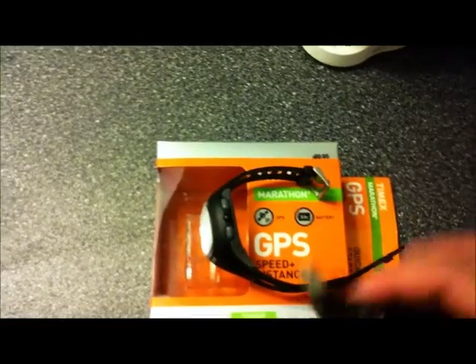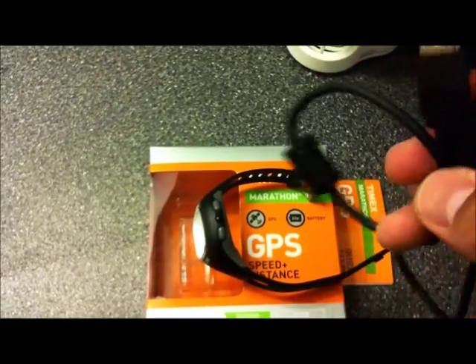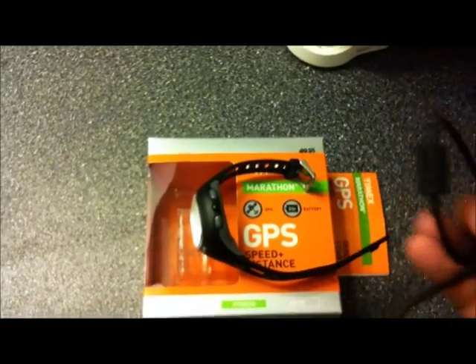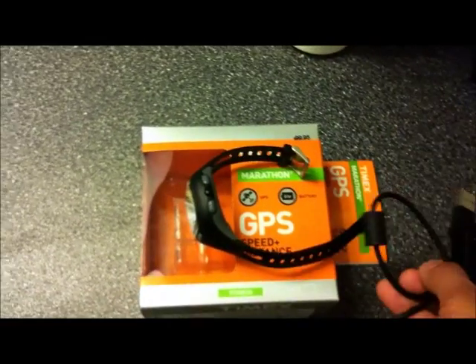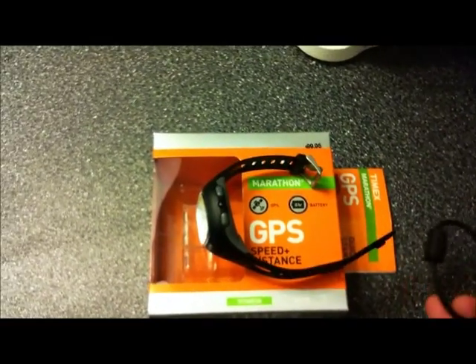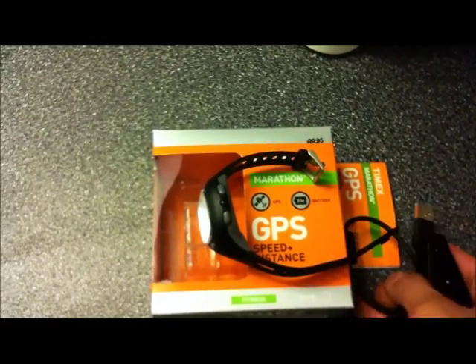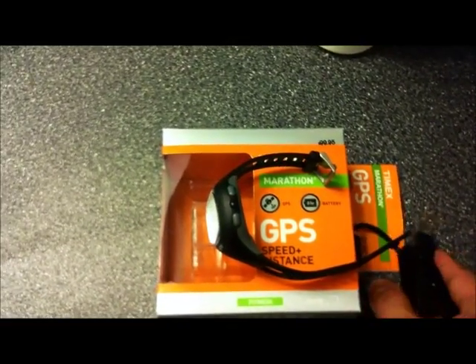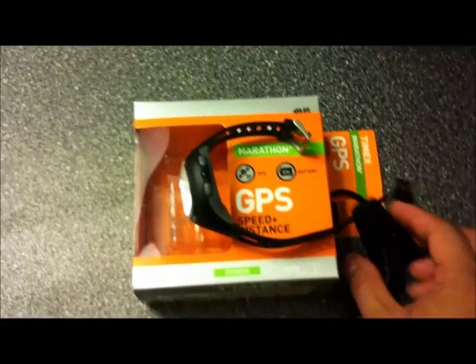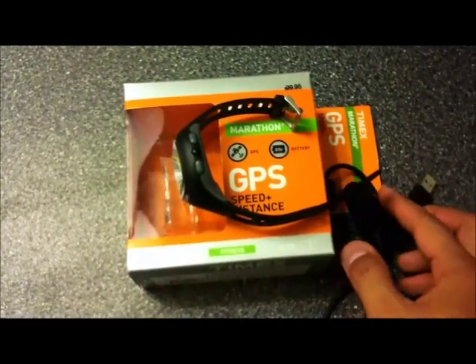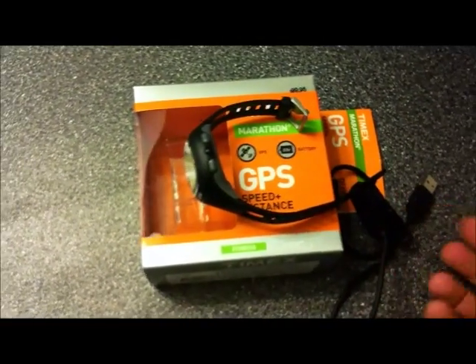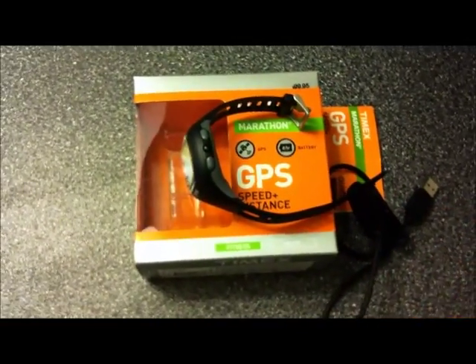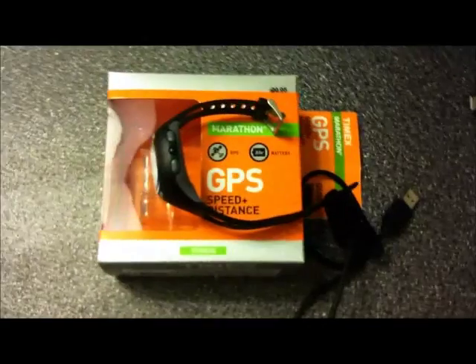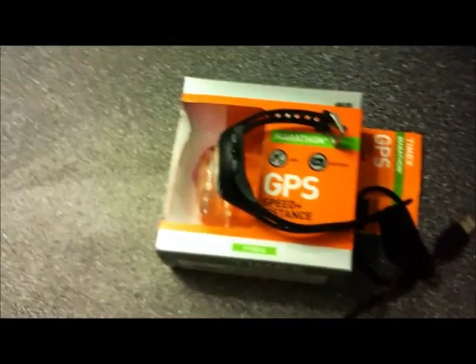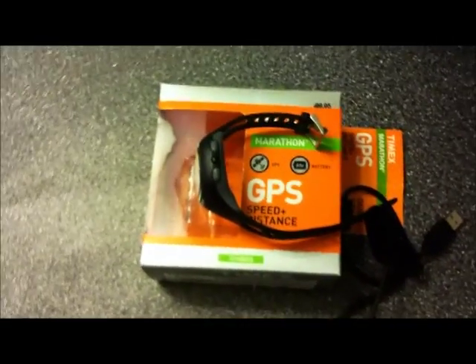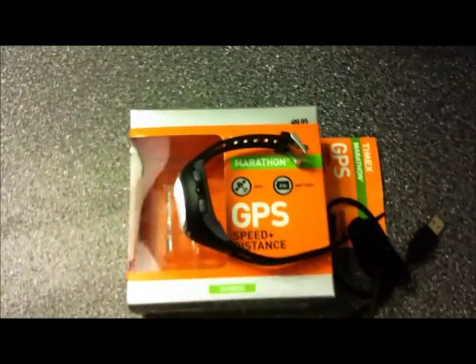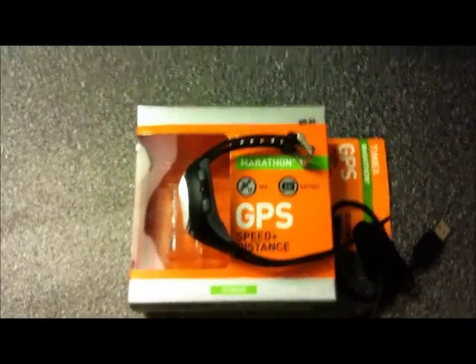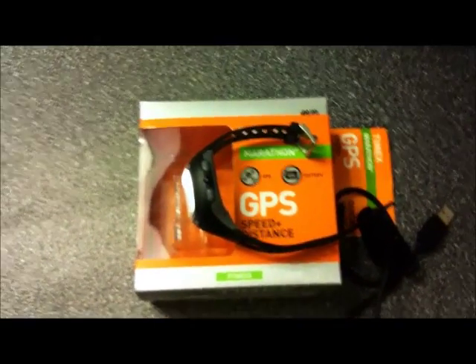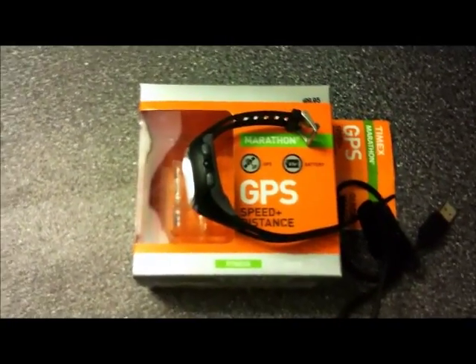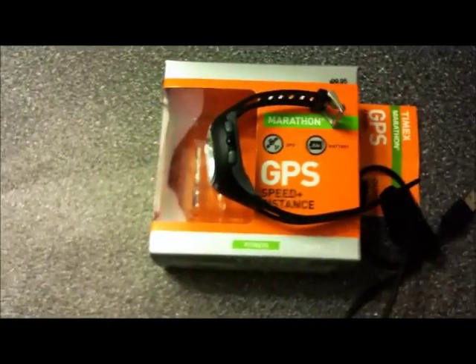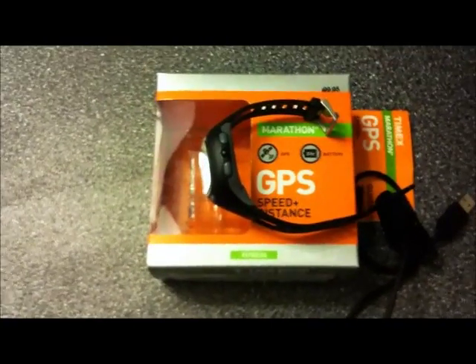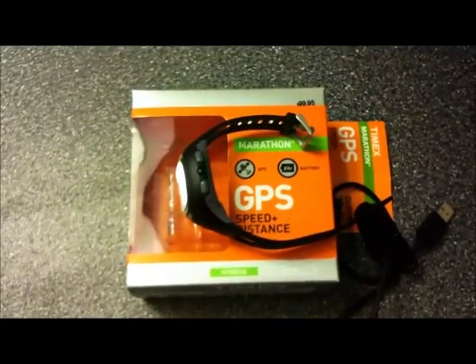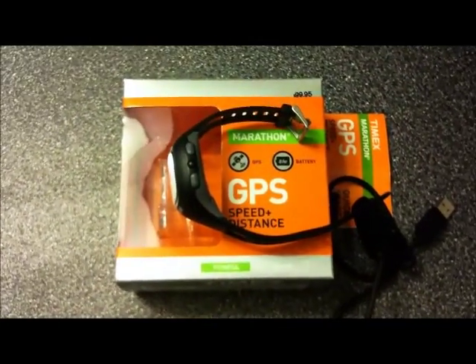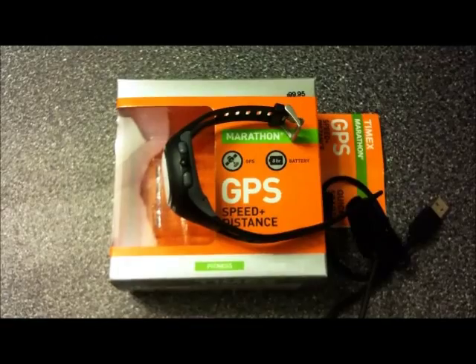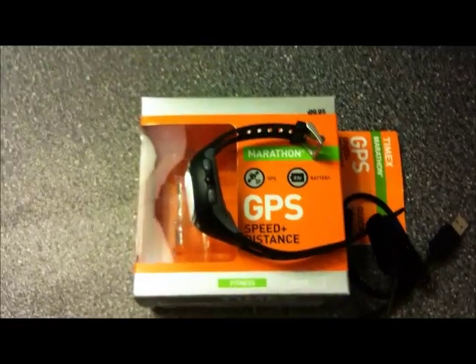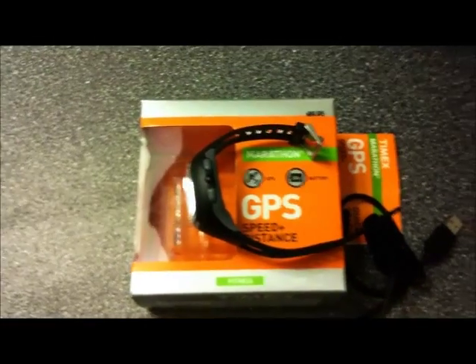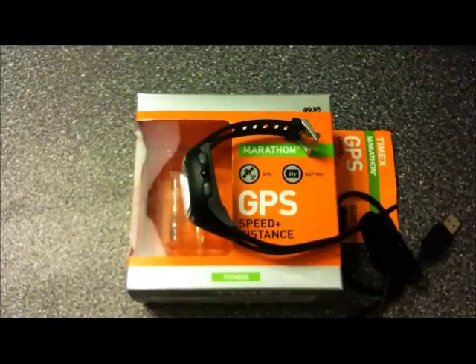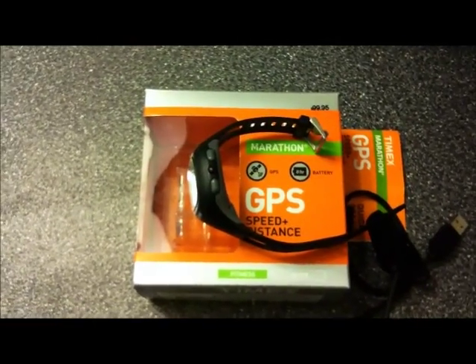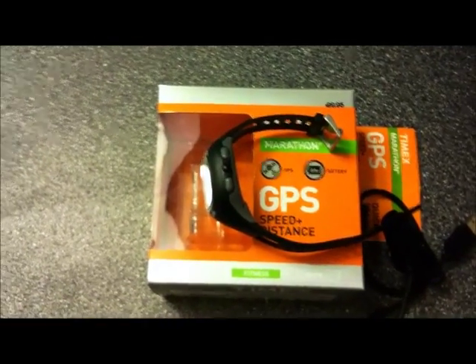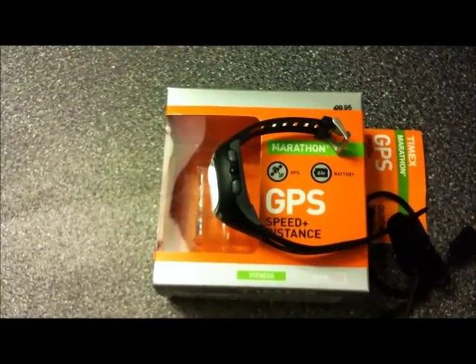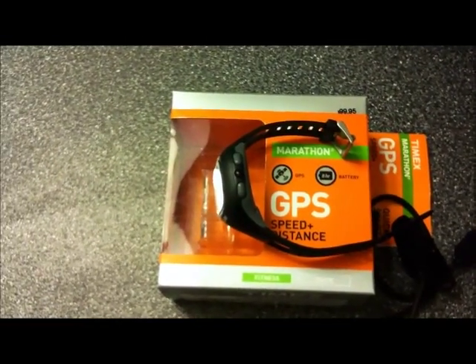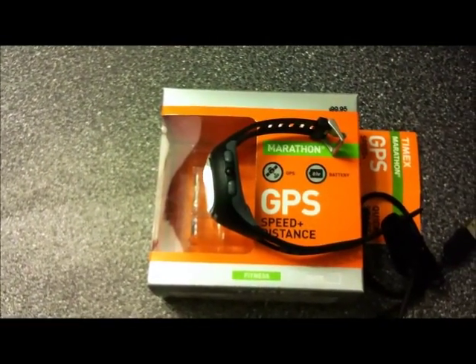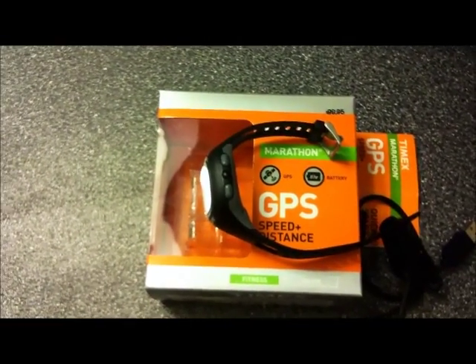Timex wants to make this watch just for basic users, and that's the reason for that limitation. But I'll tell you later what trick you can do to retrieve your data — and trust me, it is capable of downloading data from the watch to your computer.